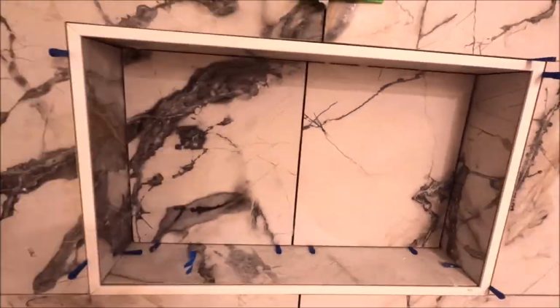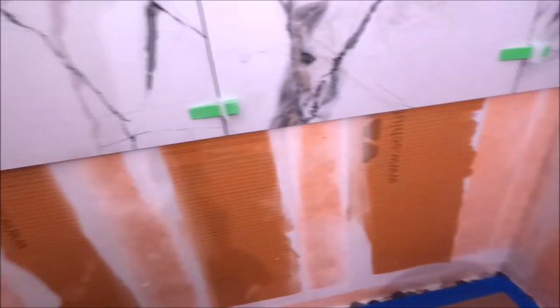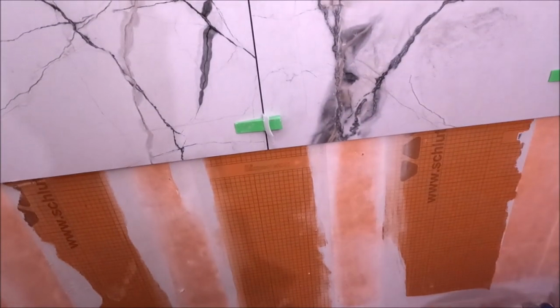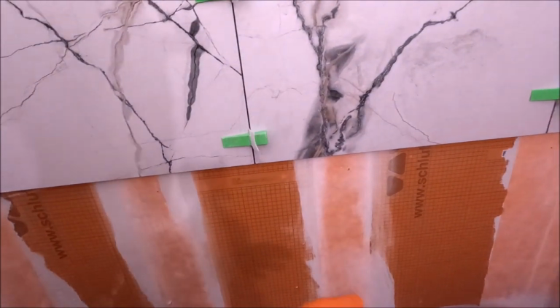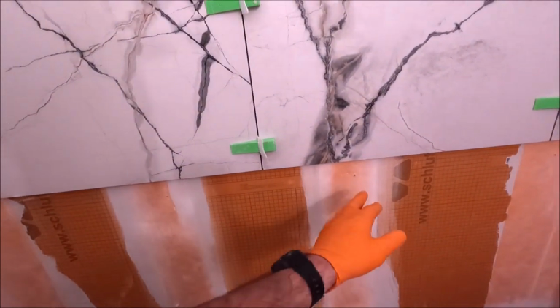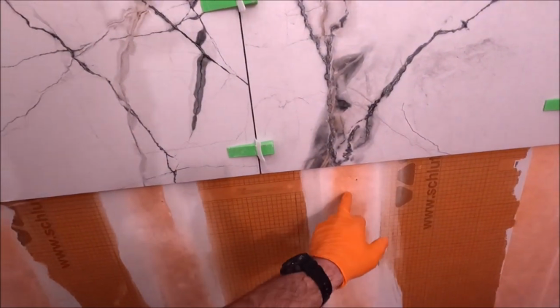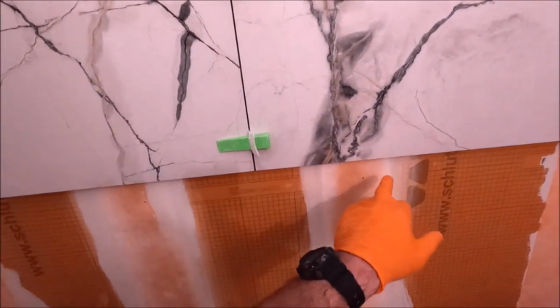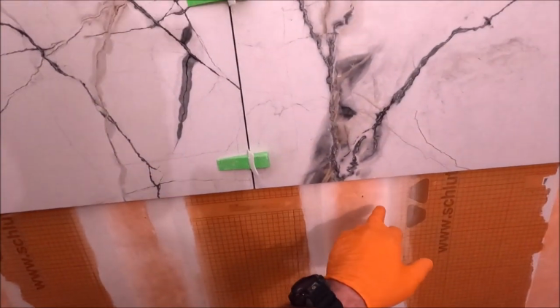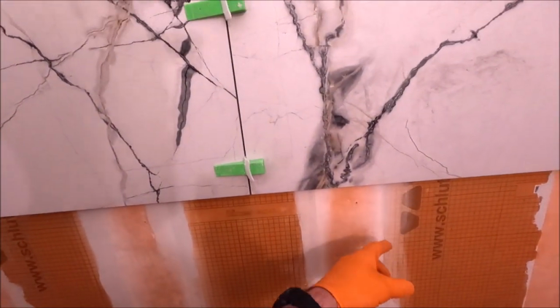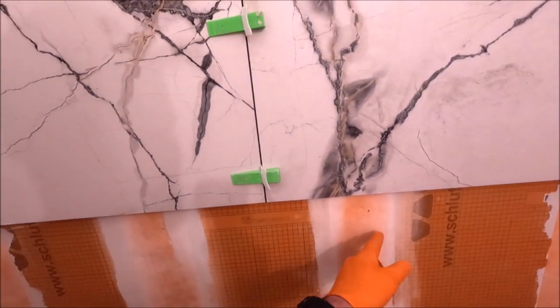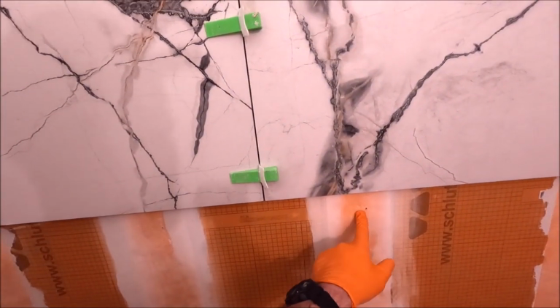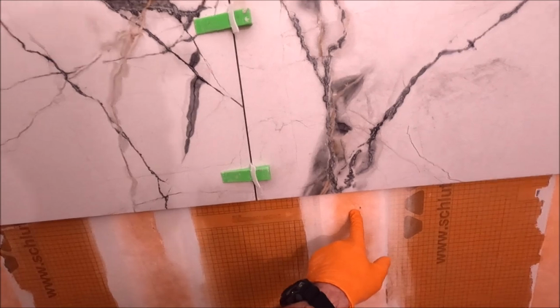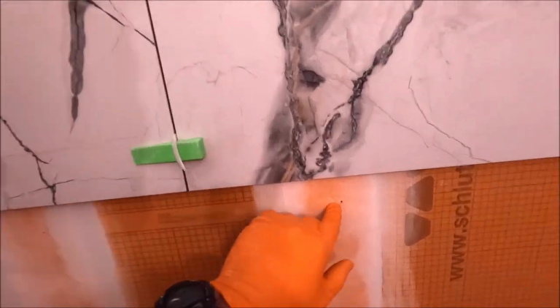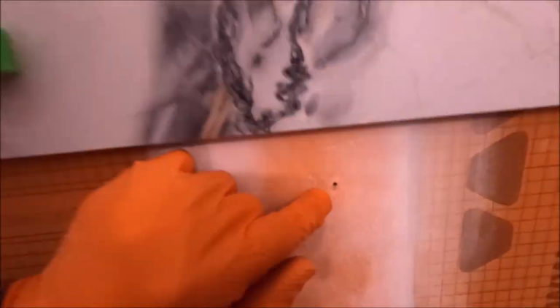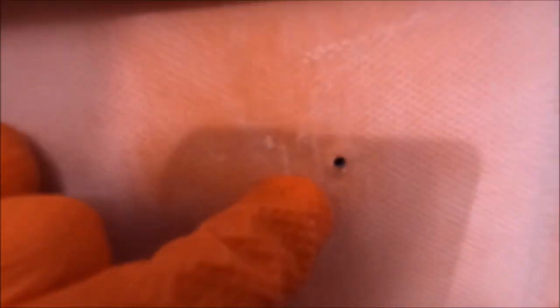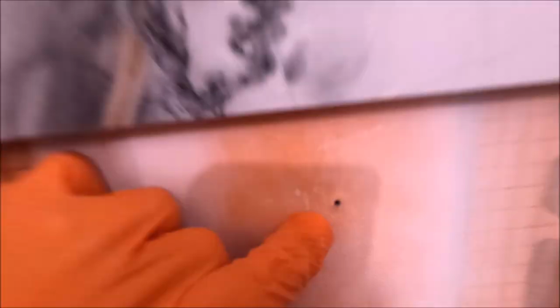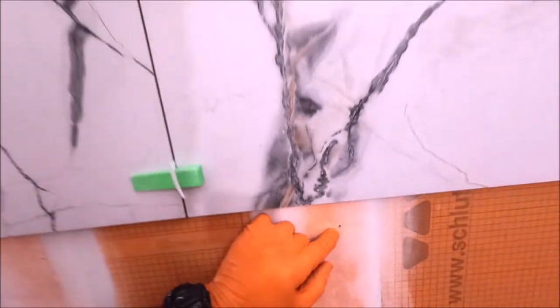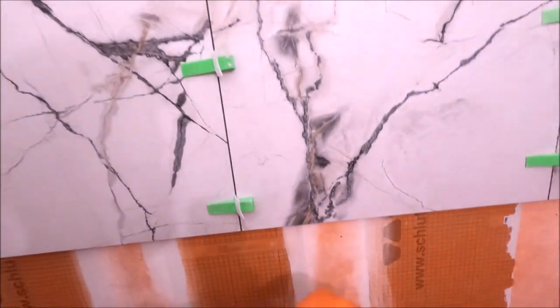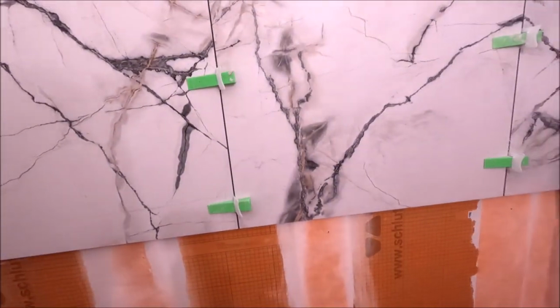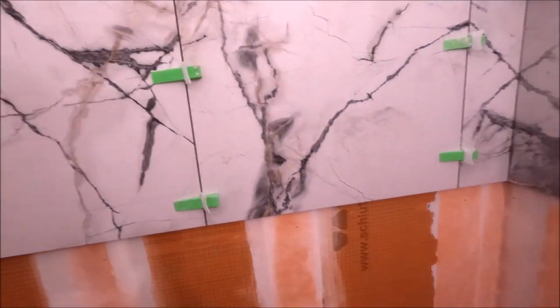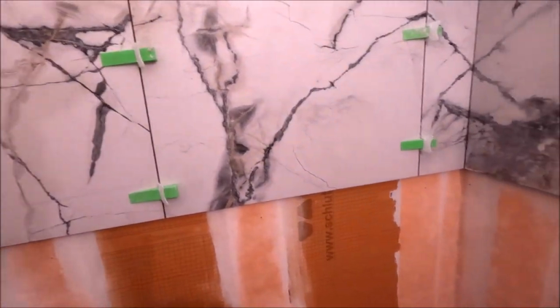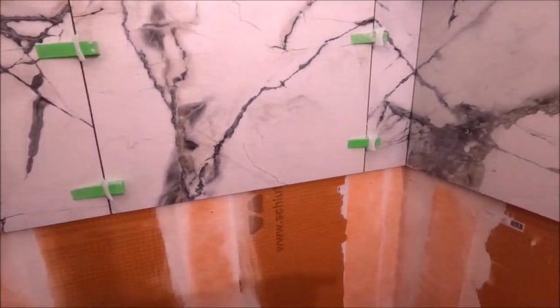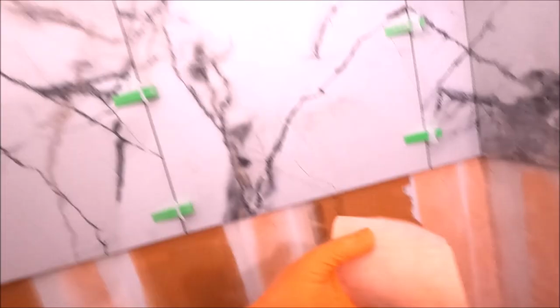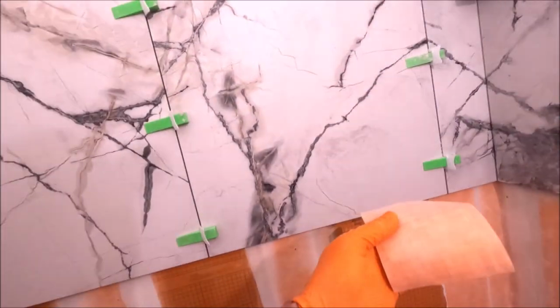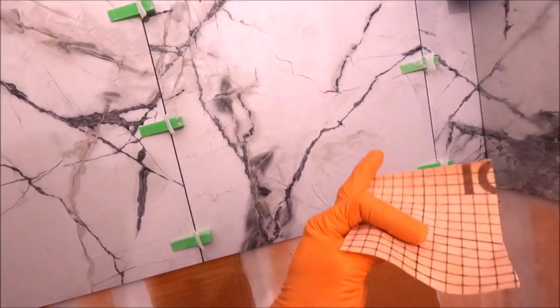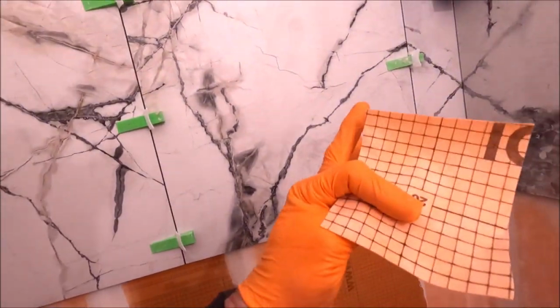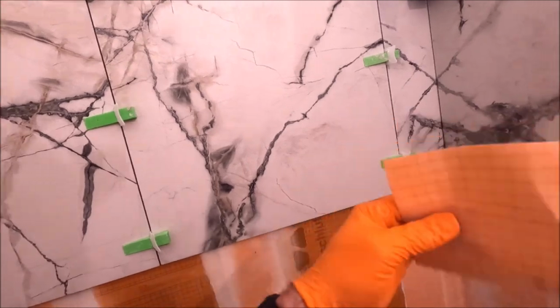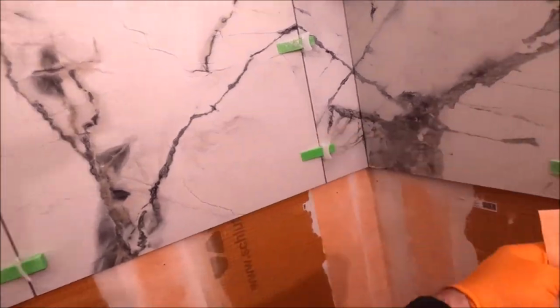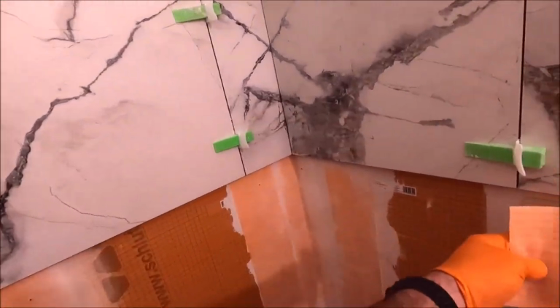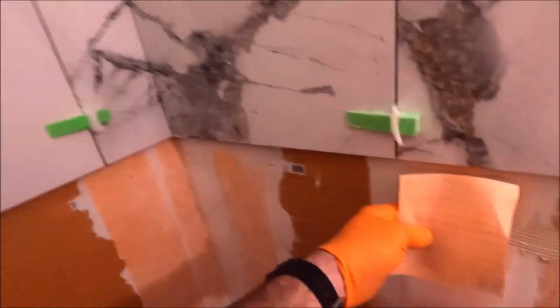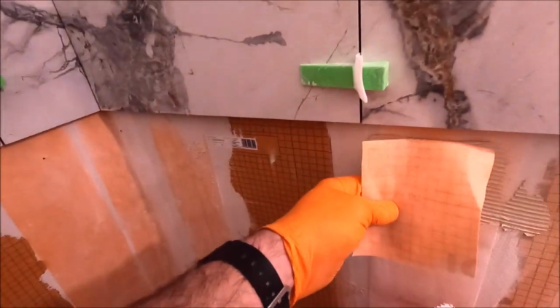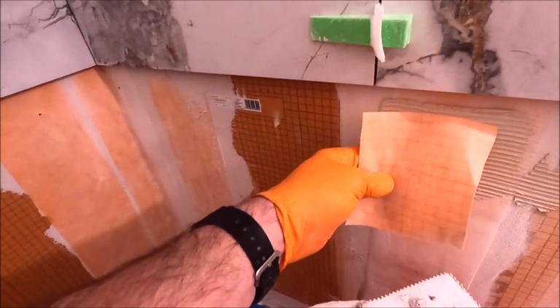Alright guys, real quick — when we remove our ledger board, you have holes. The holes need to be addressed, so install some Kerdi membrane over the holes.